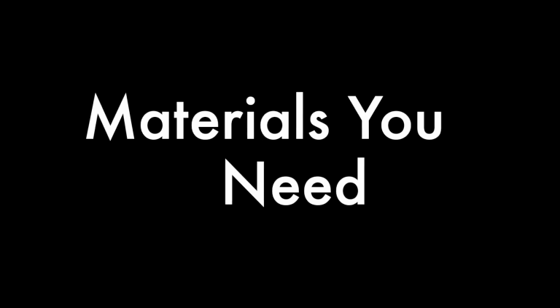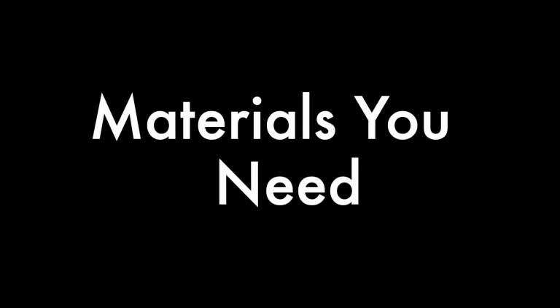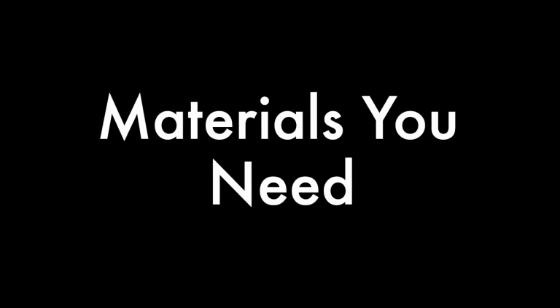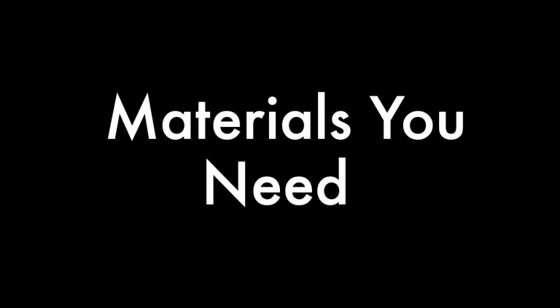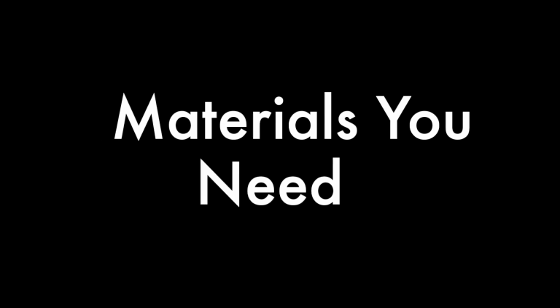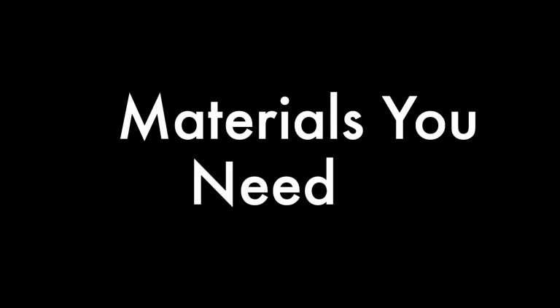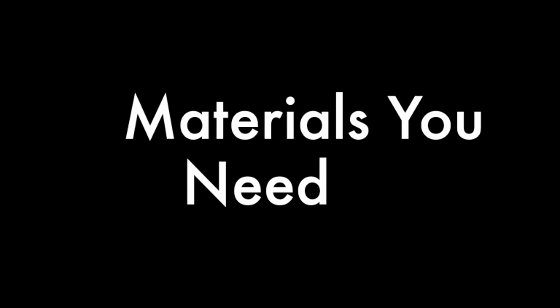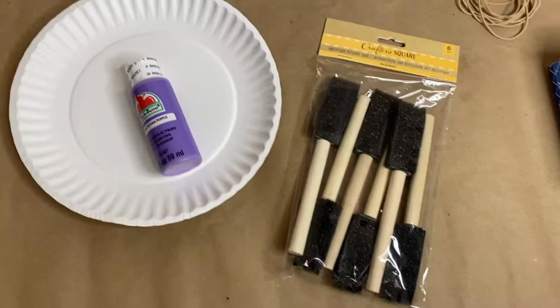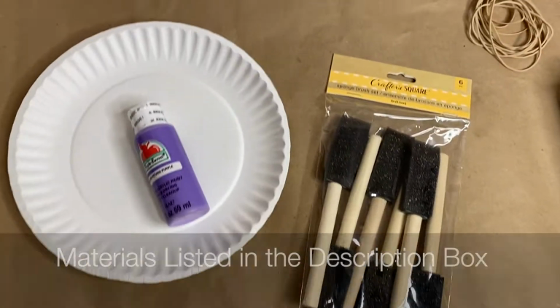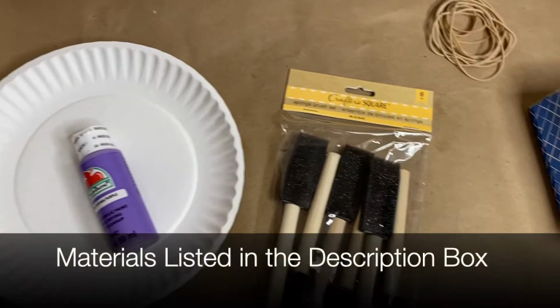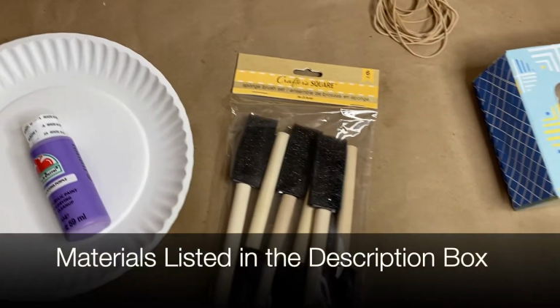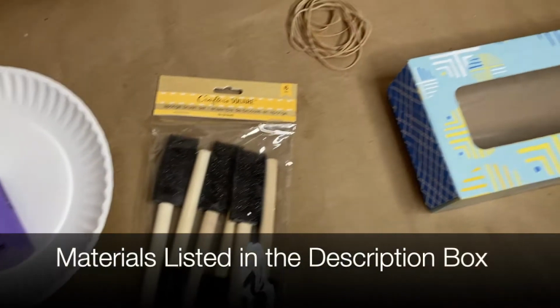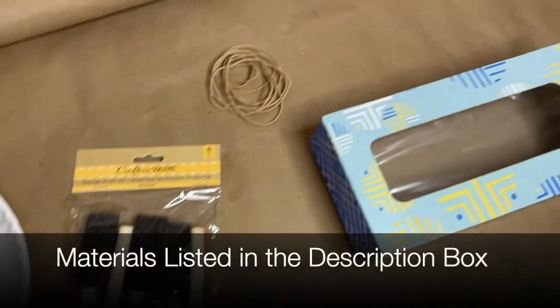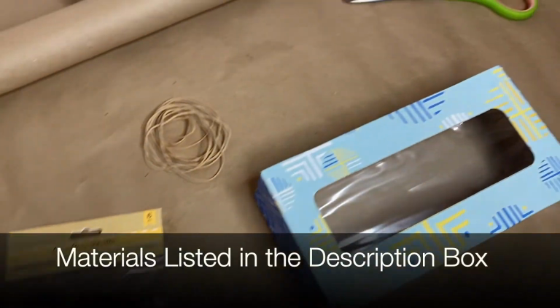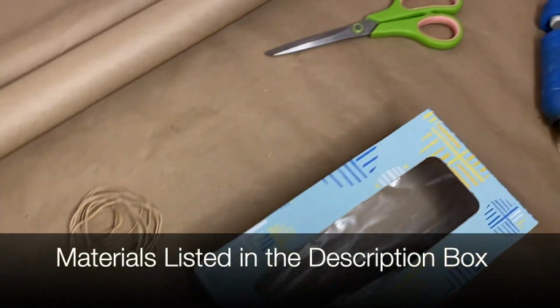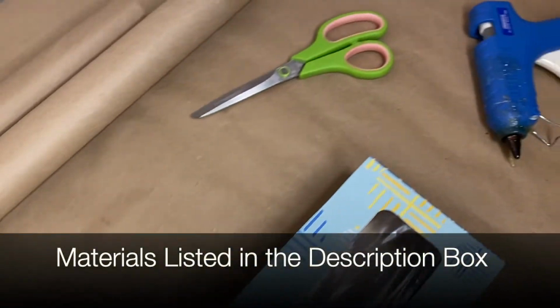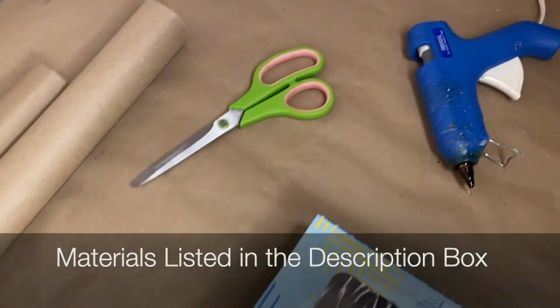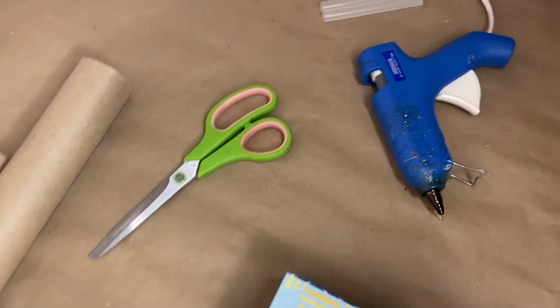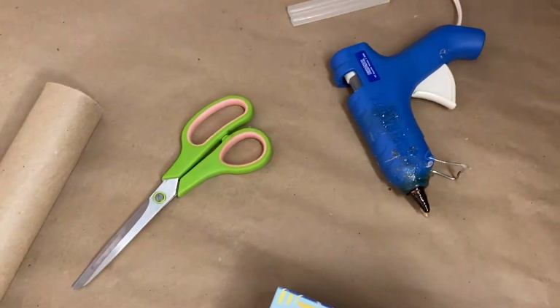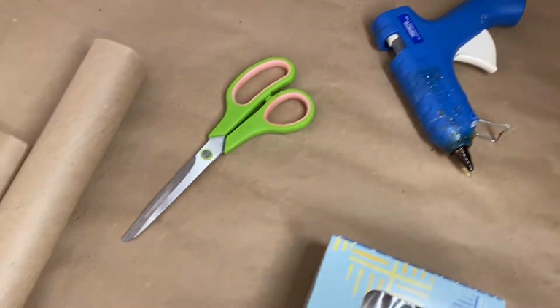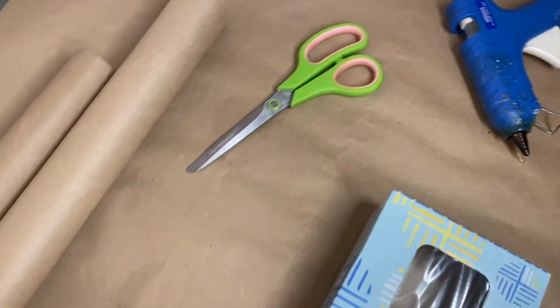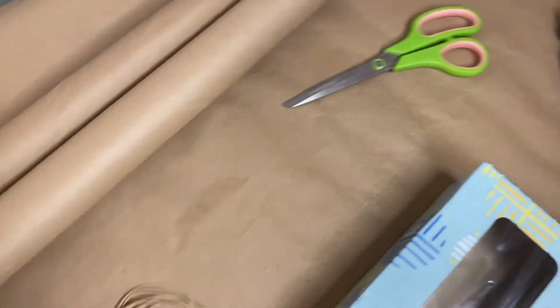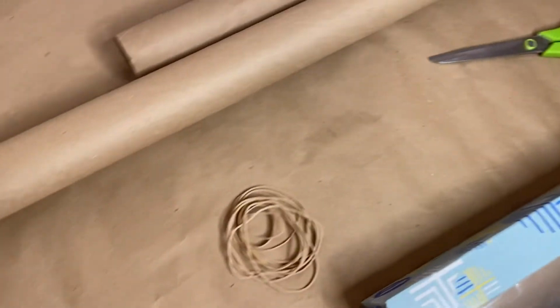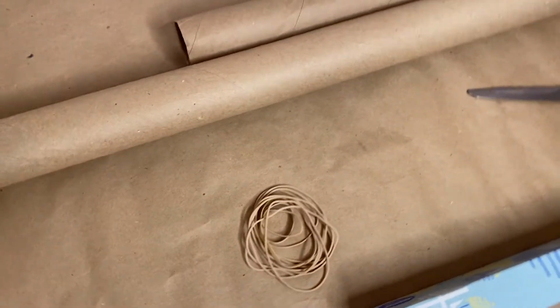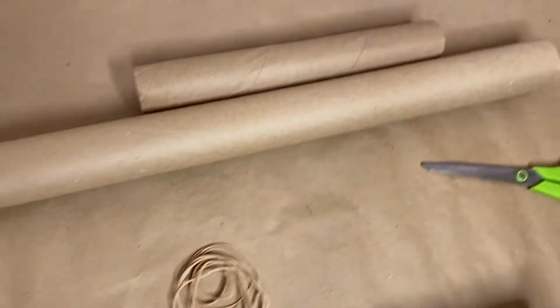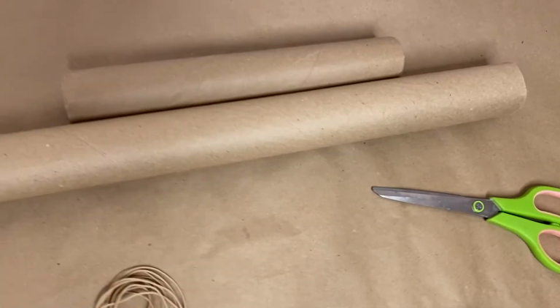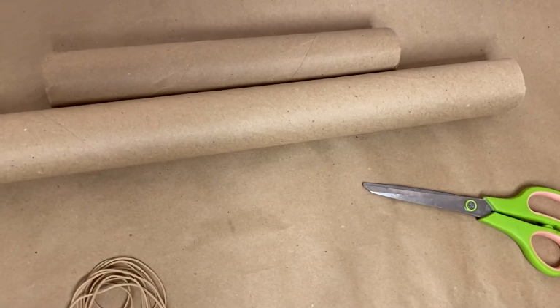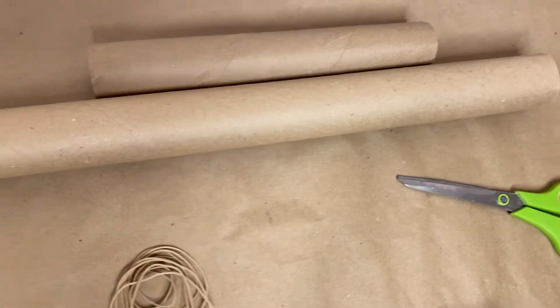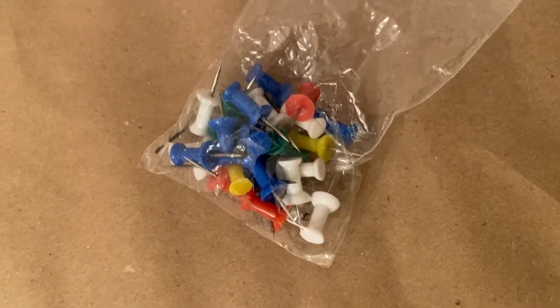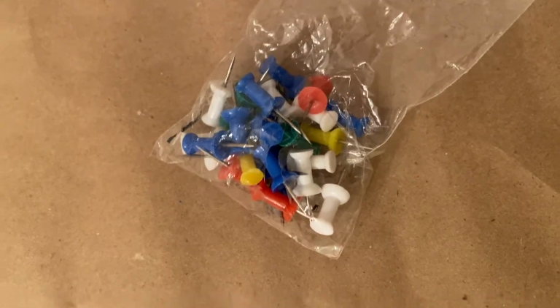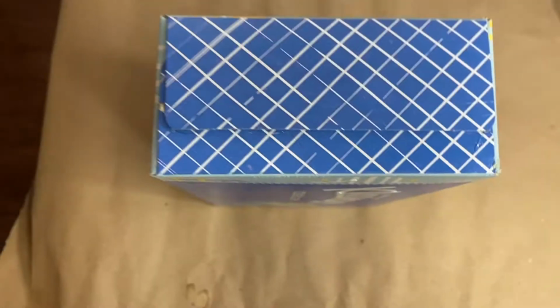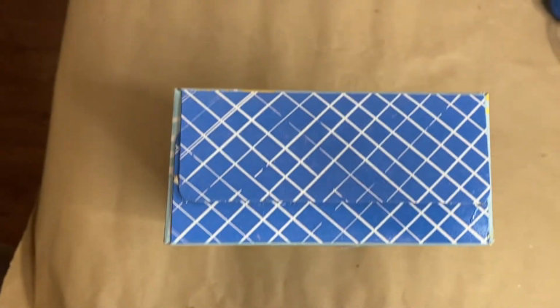Thanks for sticking around. Here's what you're gonna need: paint with a plate and sponges or paintbrush, rubber bands, an empty tissue box, hot glue, scissors, a paper towel roll, and don't forget the tacks.